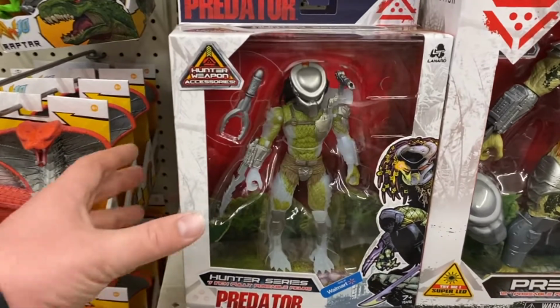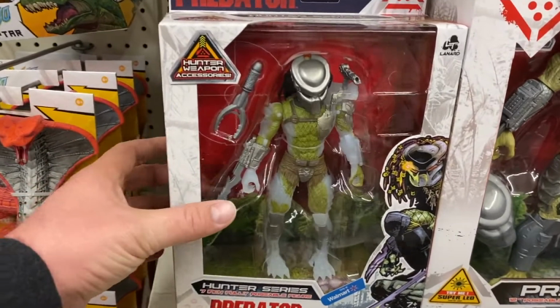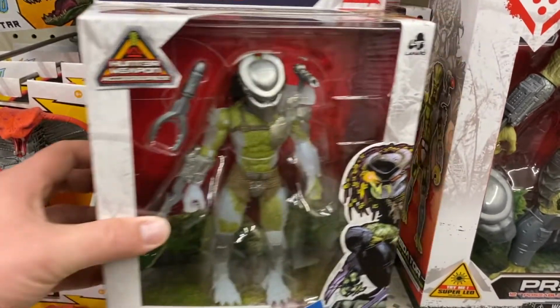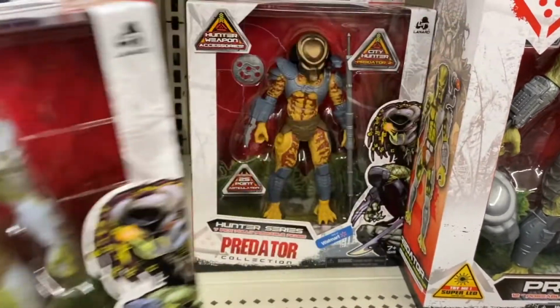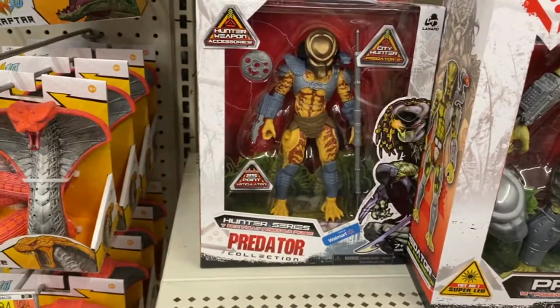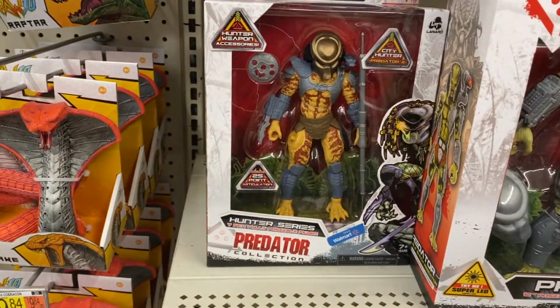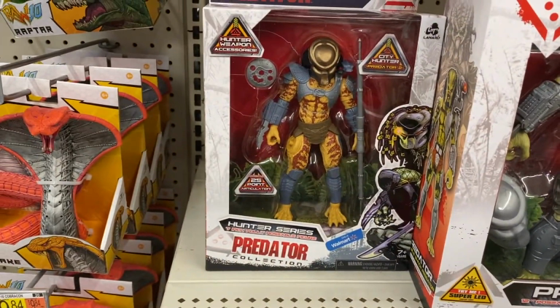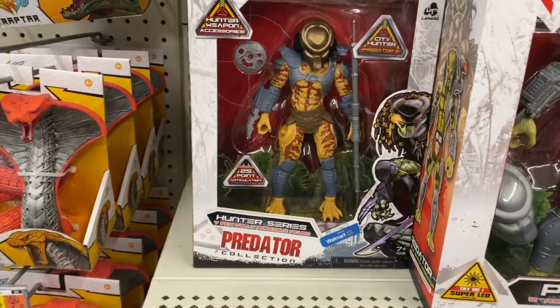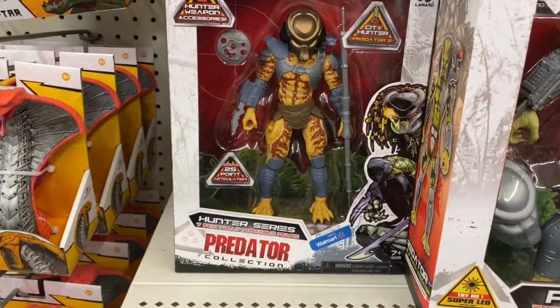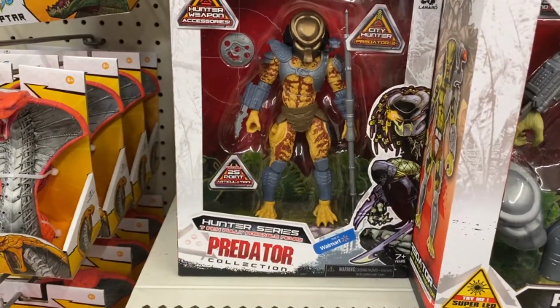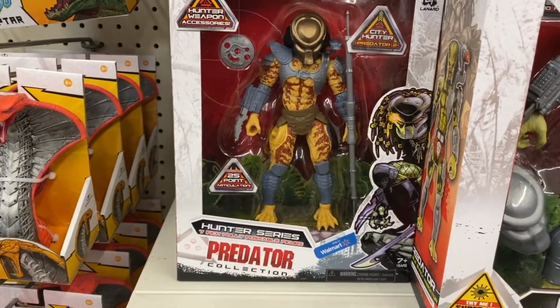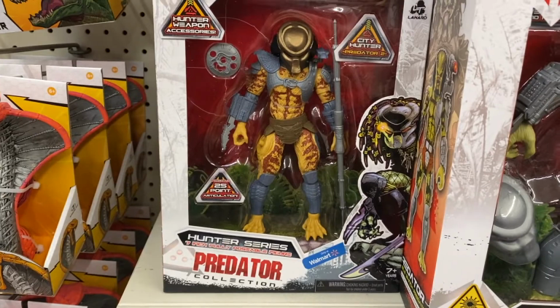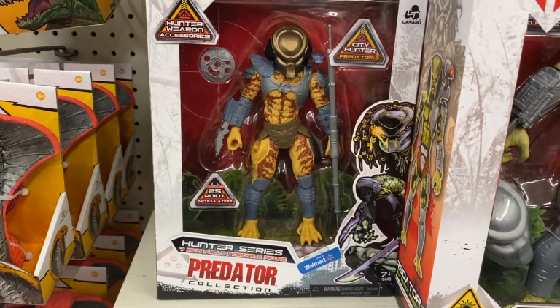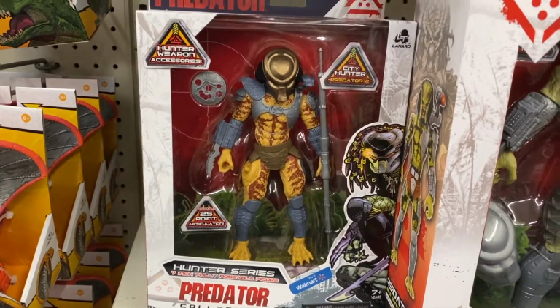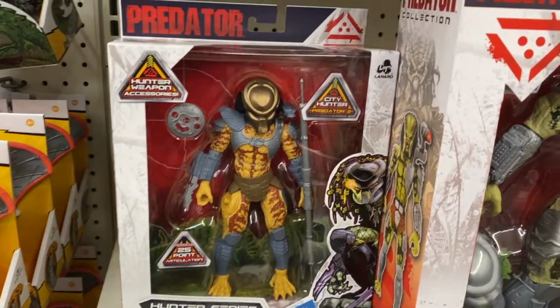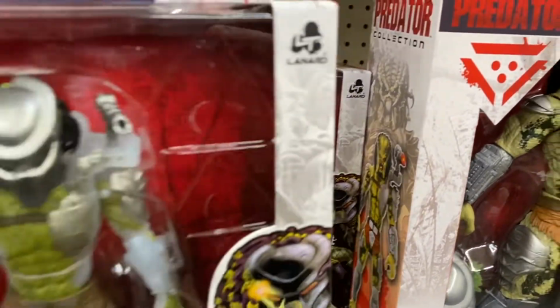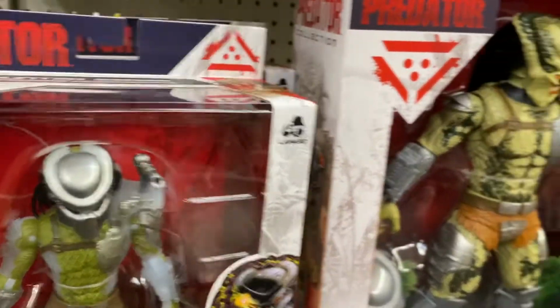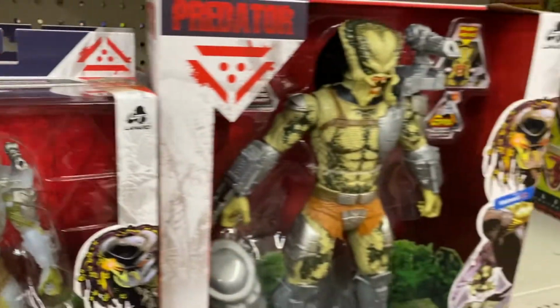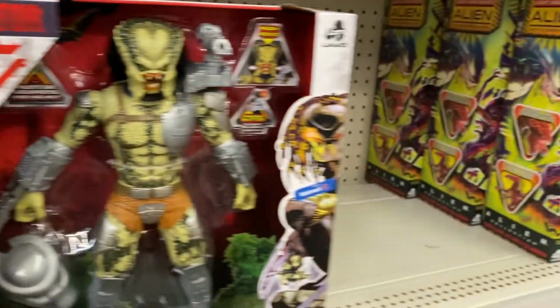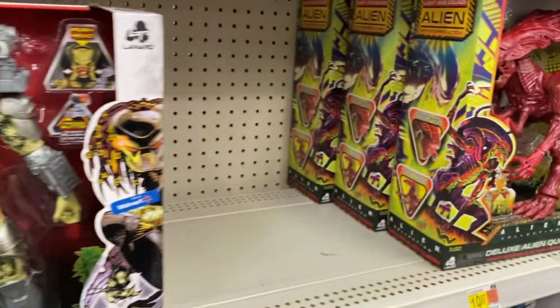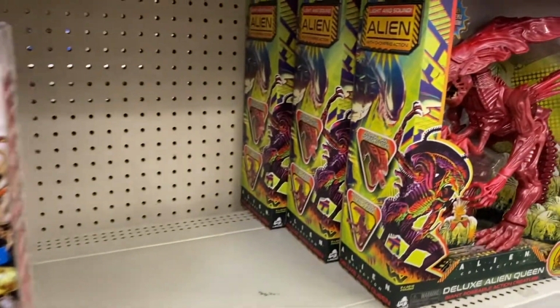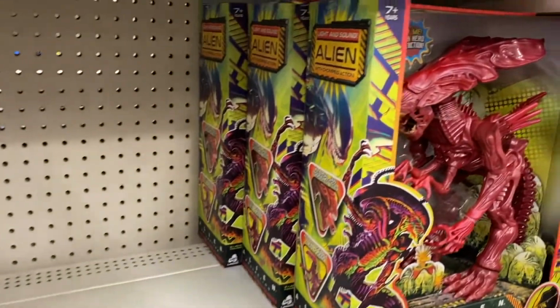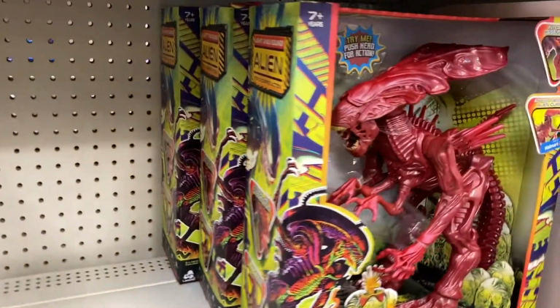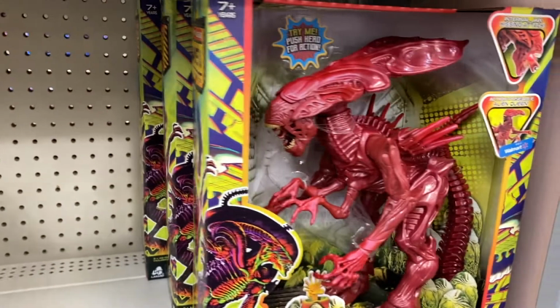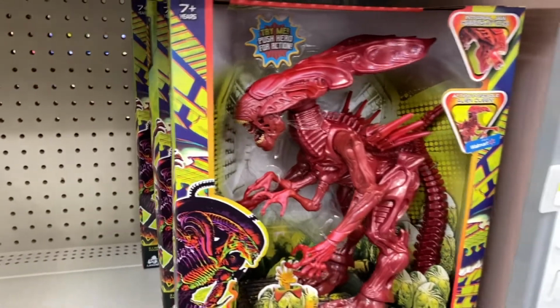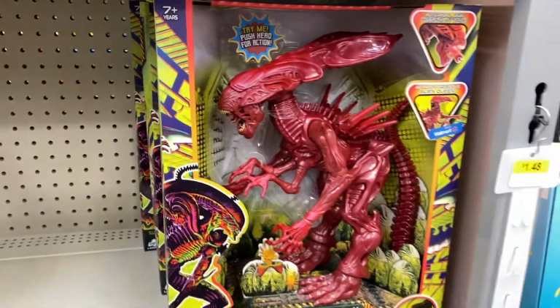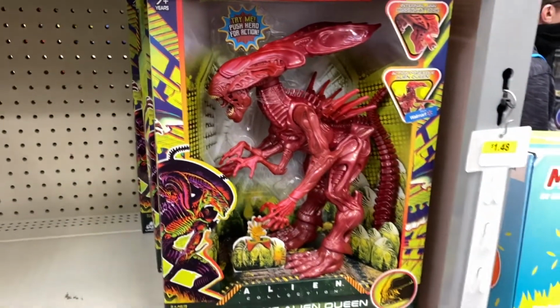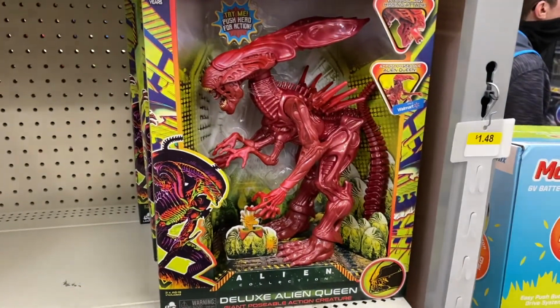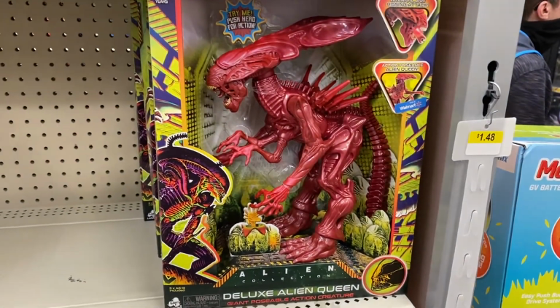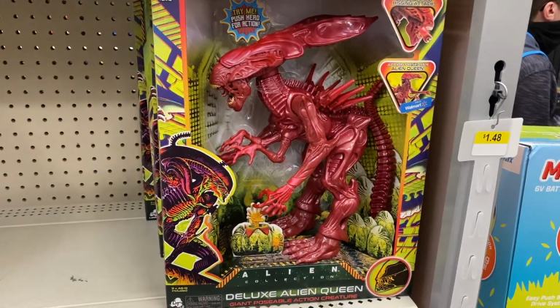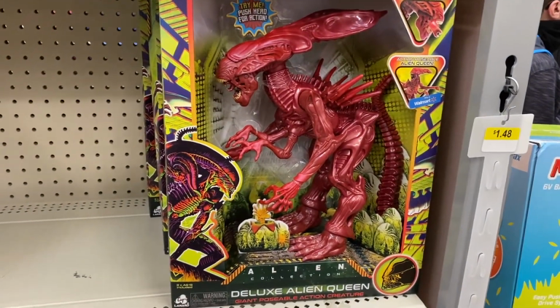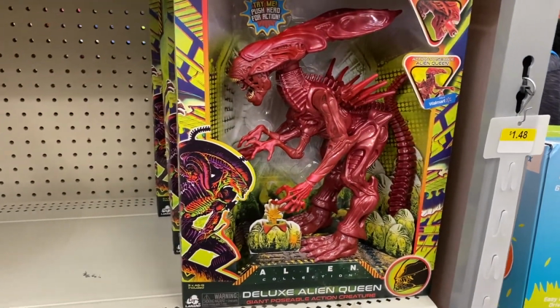For the Predator figures, I know people are loving these Lennard figures and I gotta say they are a great callback to the Kenner days. I'm gonna be picking these up too, probably. I picked up the Aliens in the past and I'm looking to pick up the Predators now that they have those.